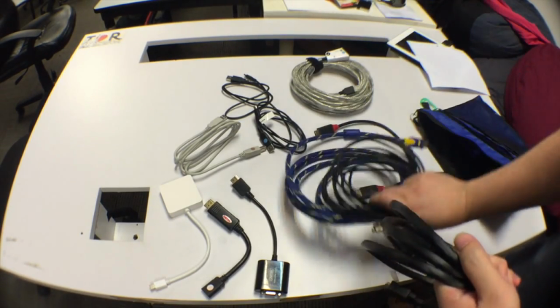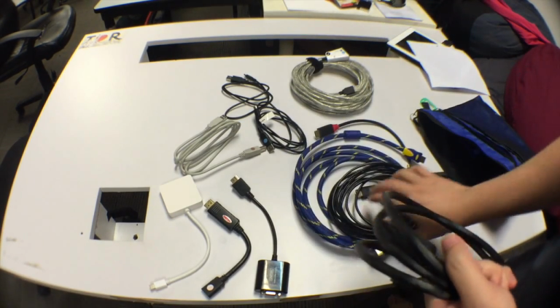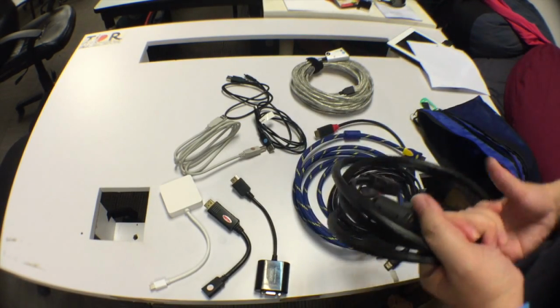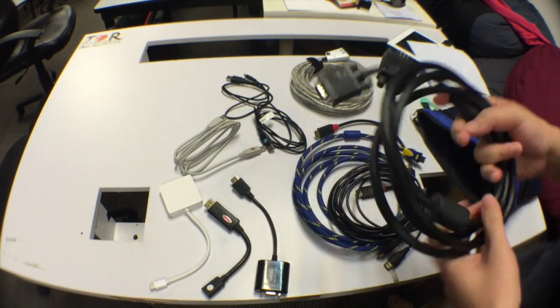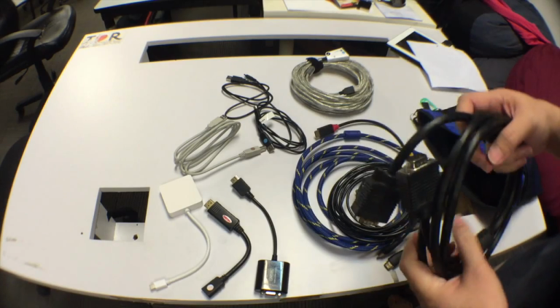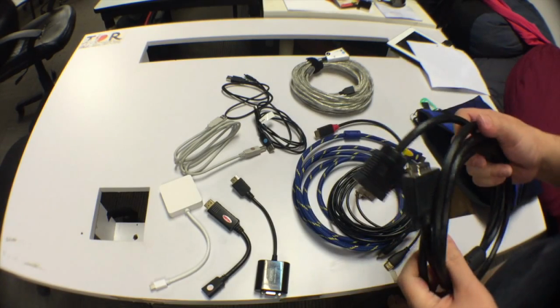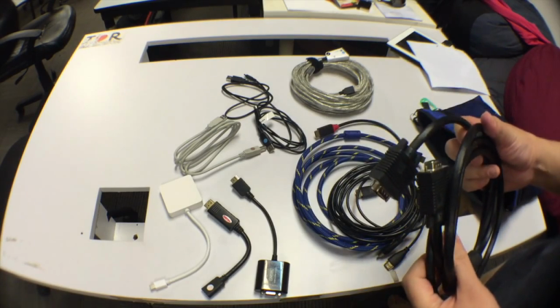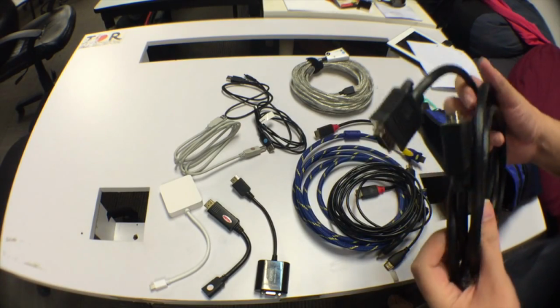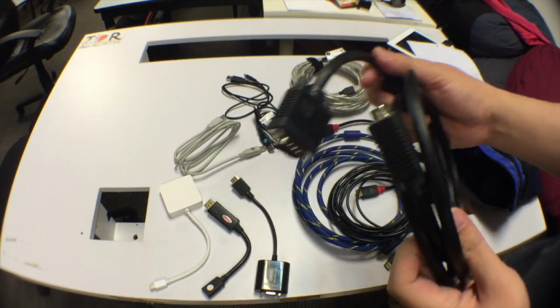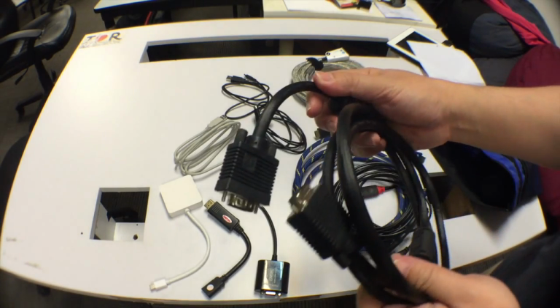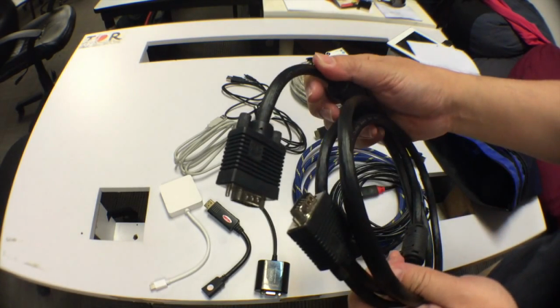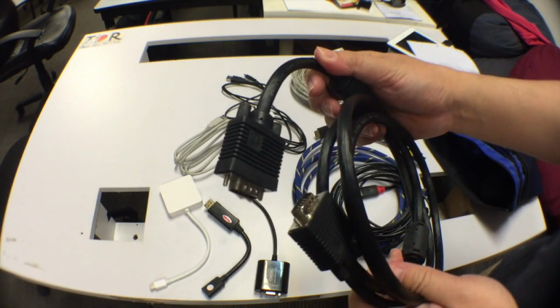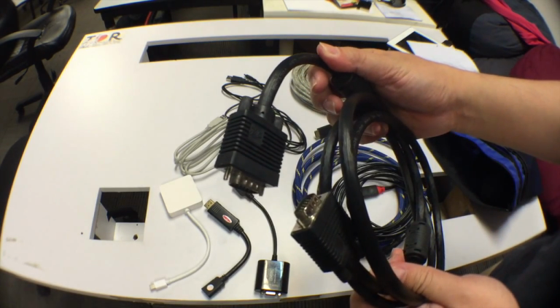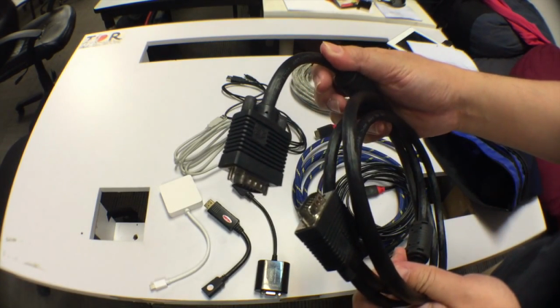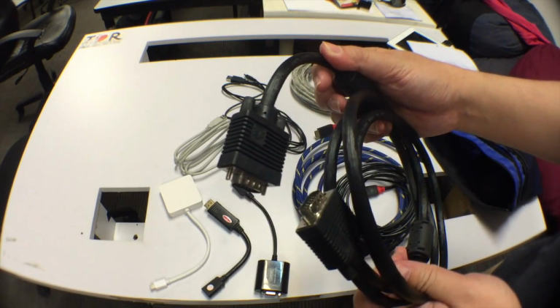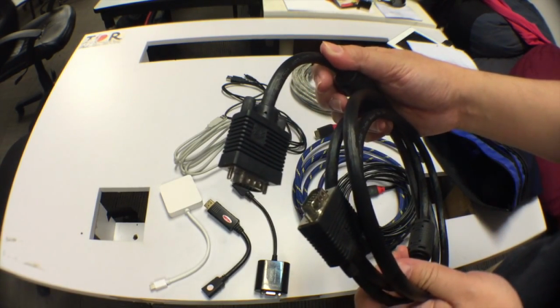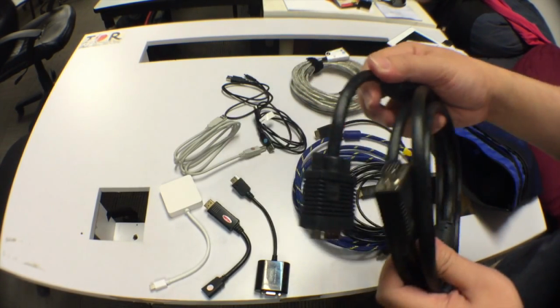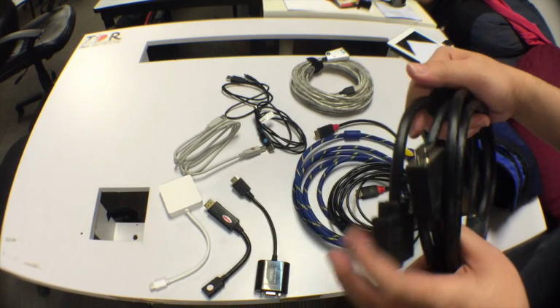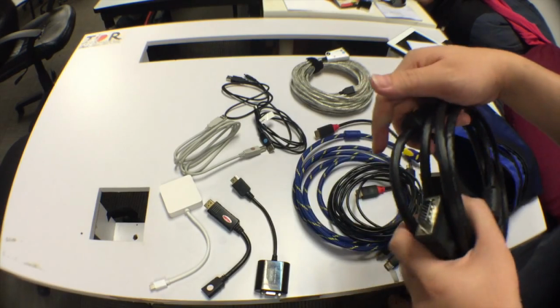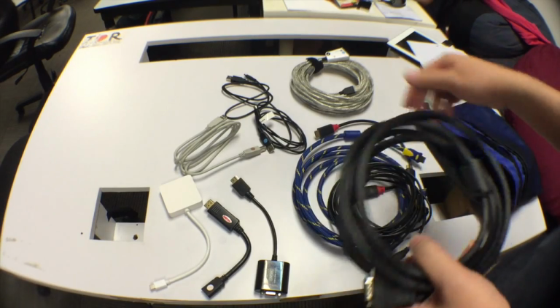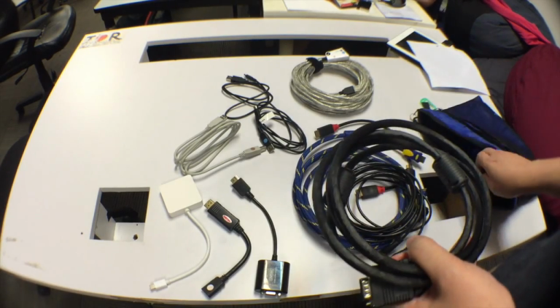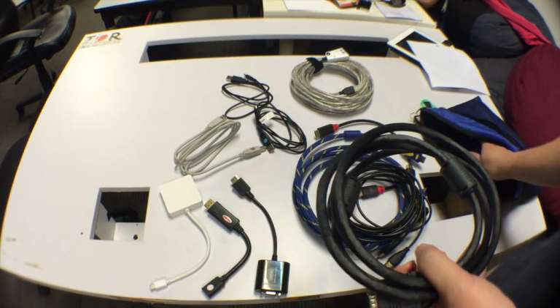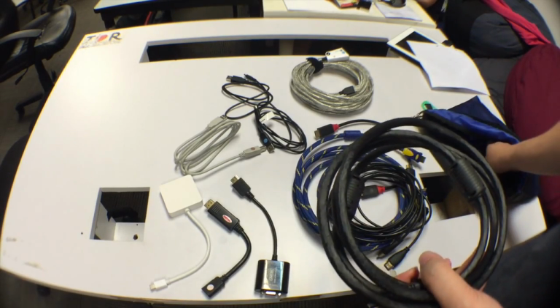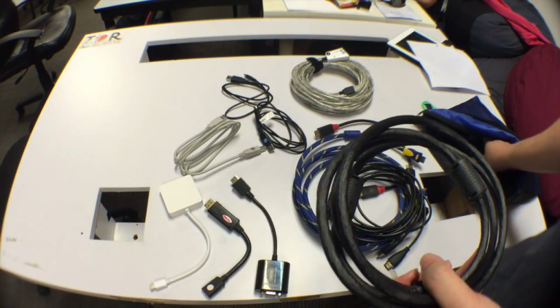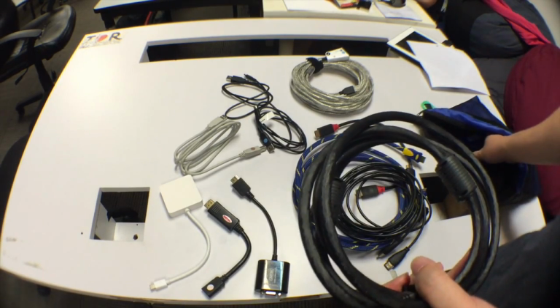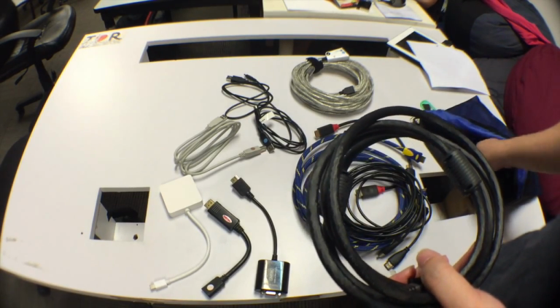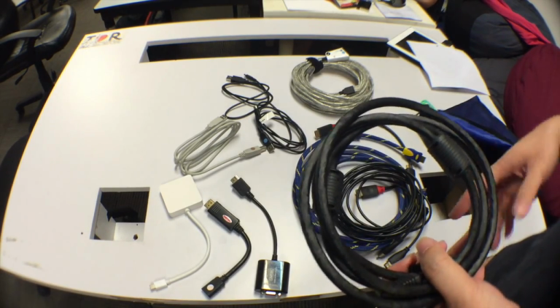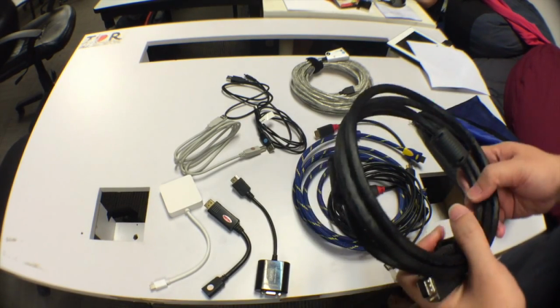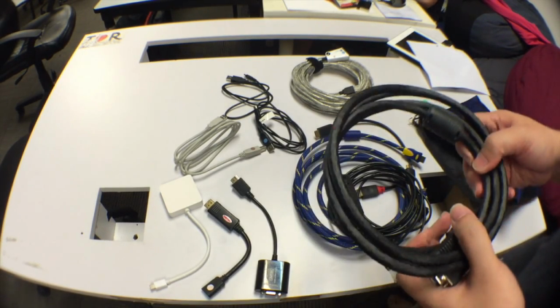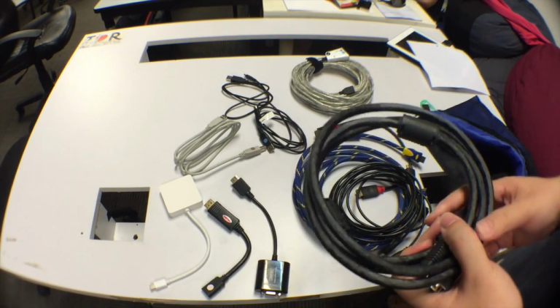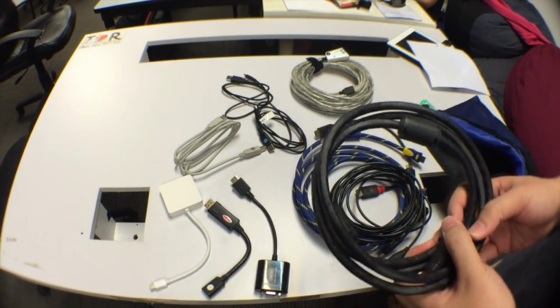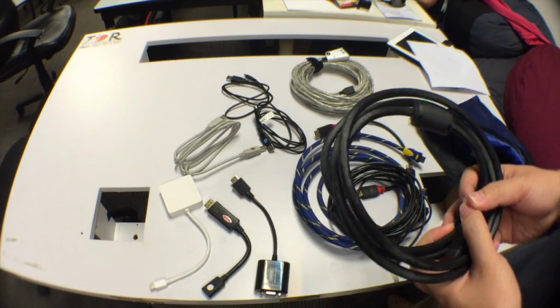Here we have a VGA cable. The VGA cable is usually used in situations where the presenter doesn't actually have an HDMI output.